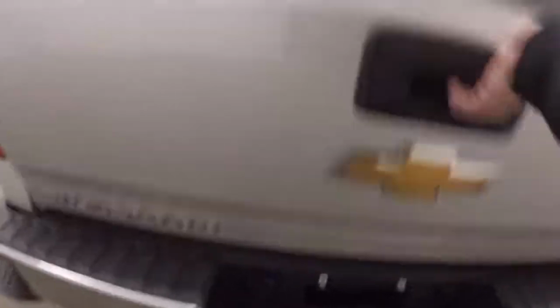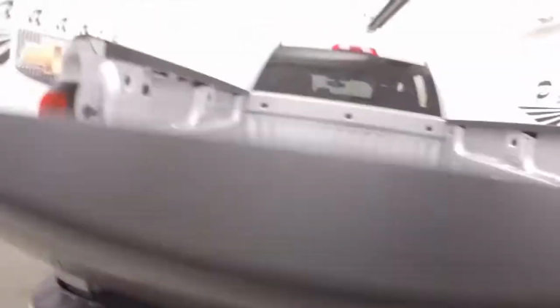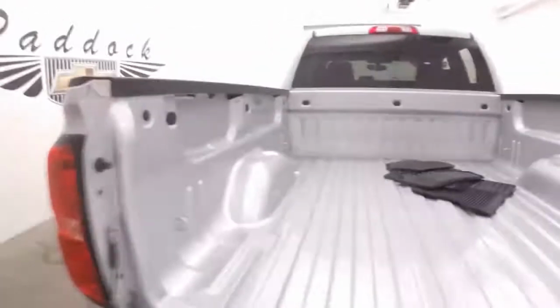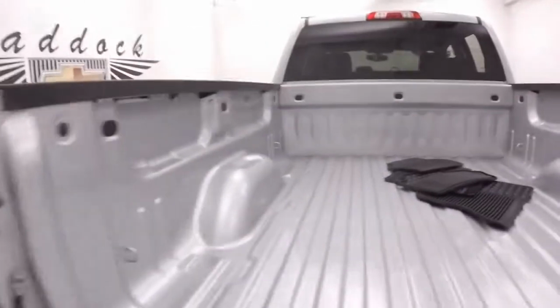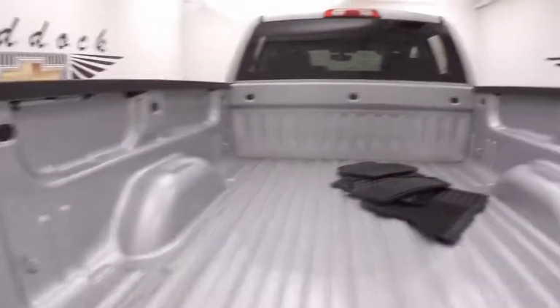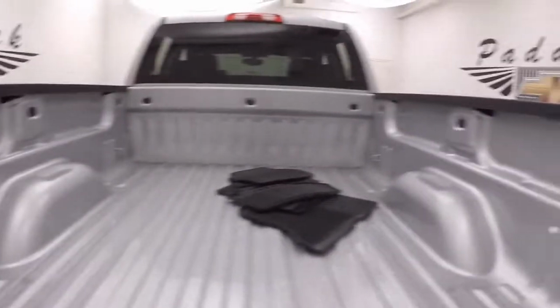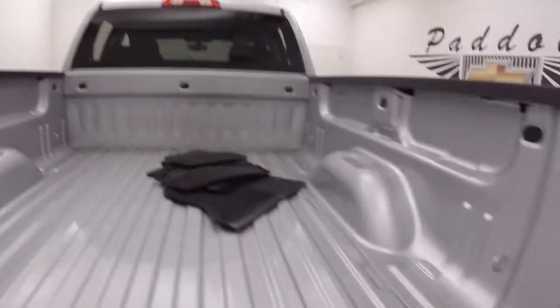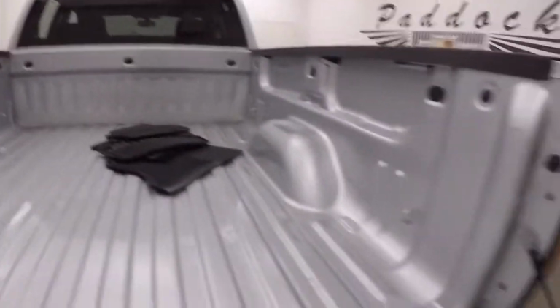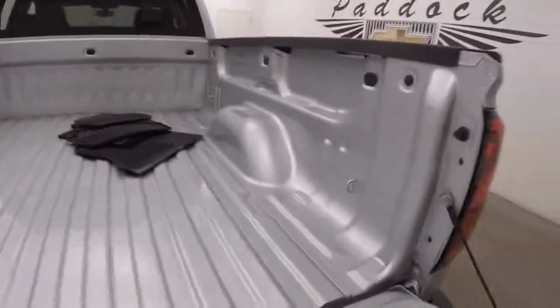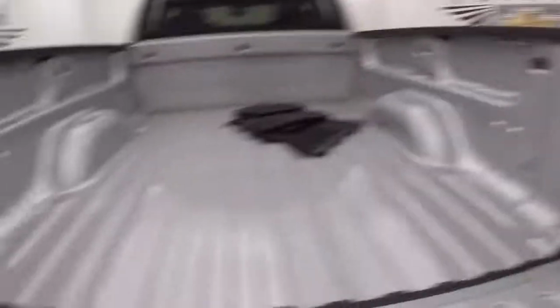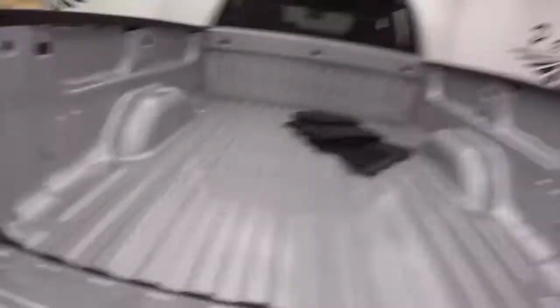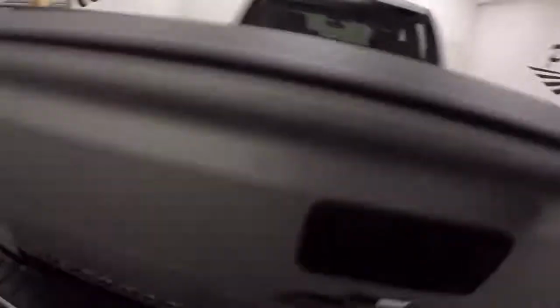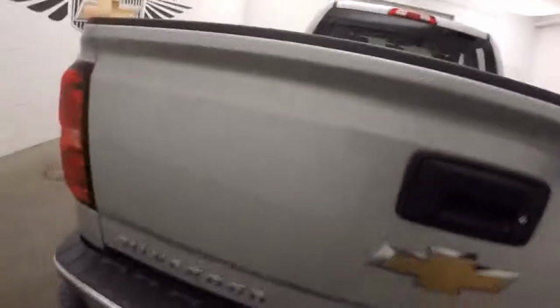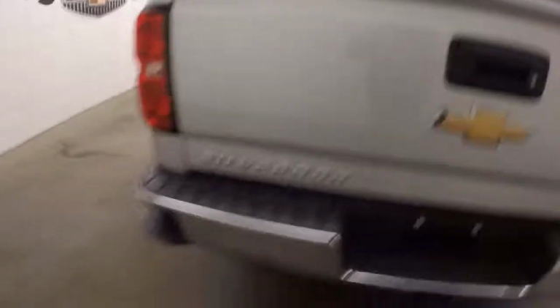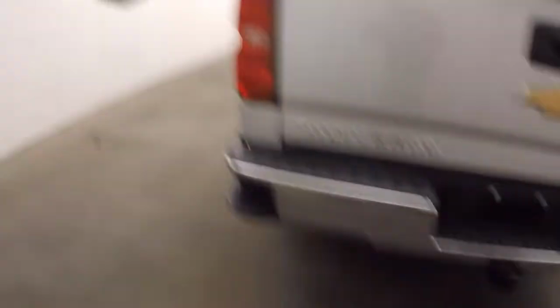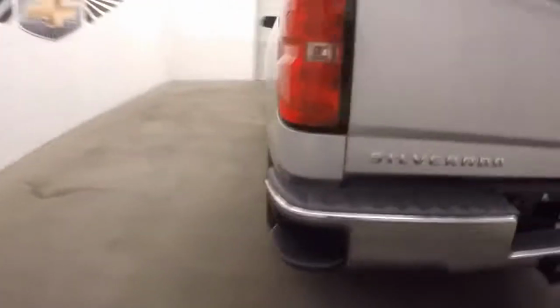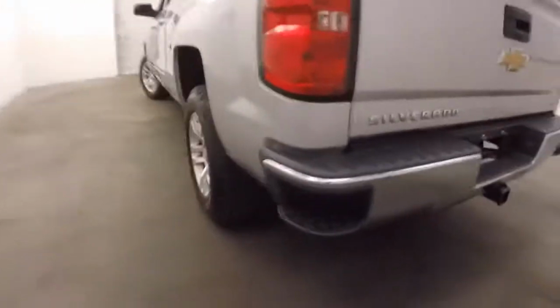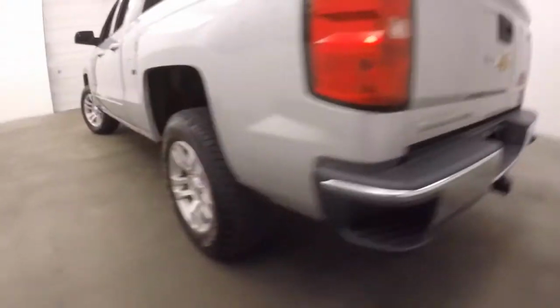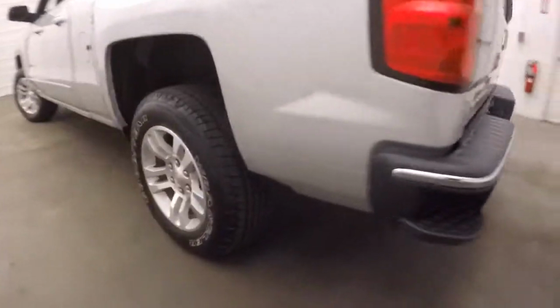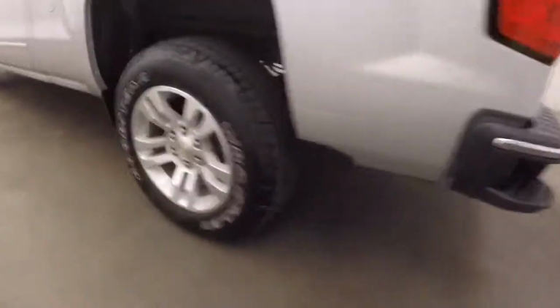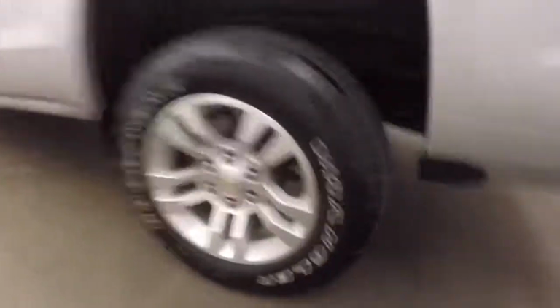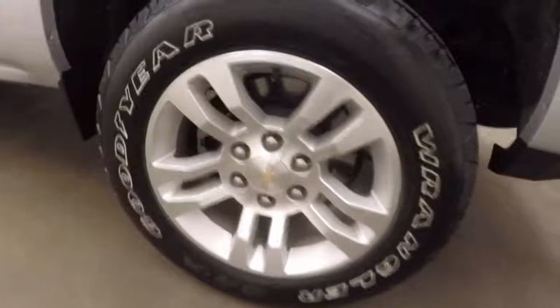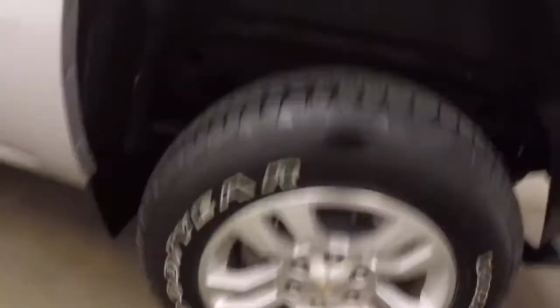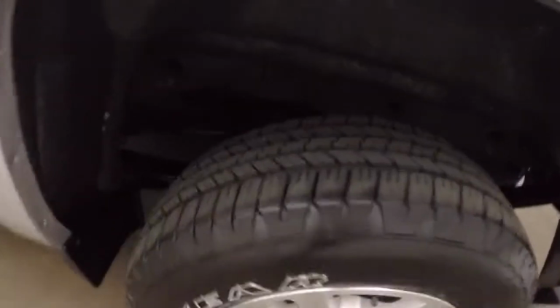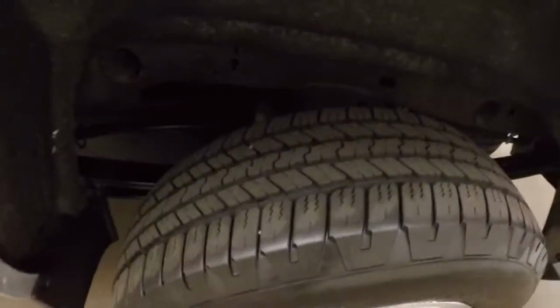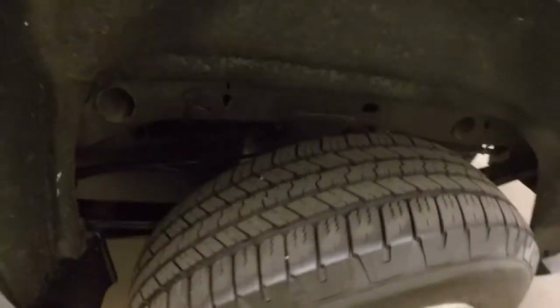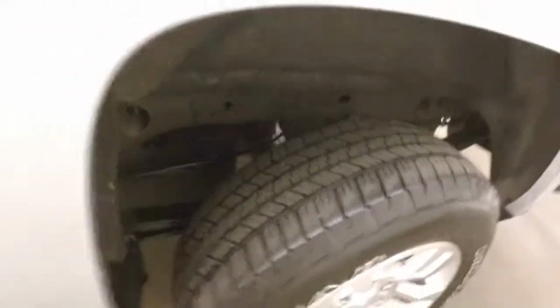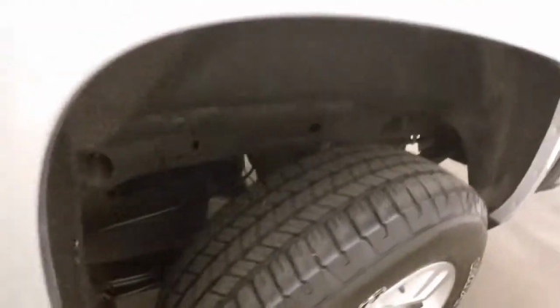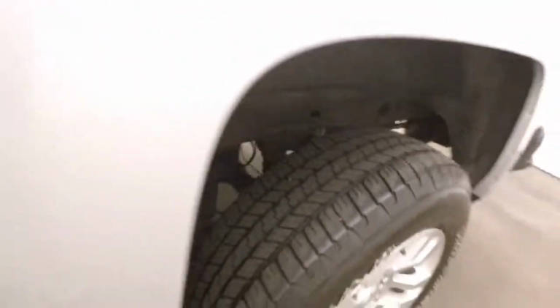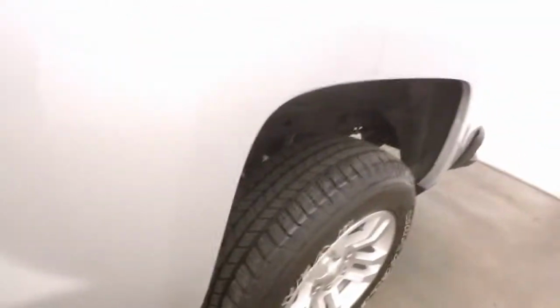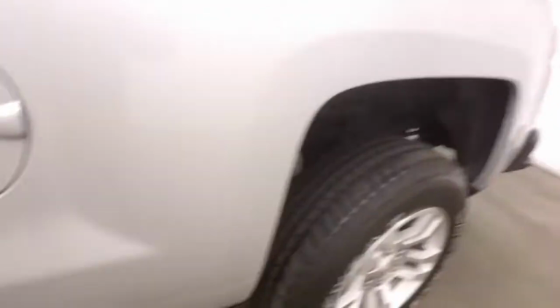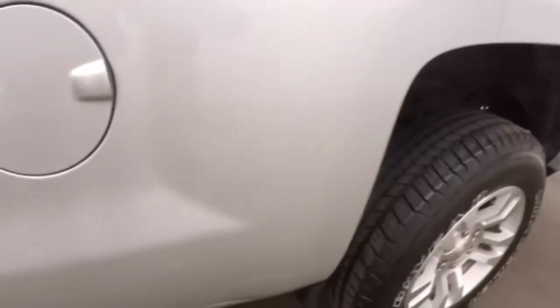Look at the bed — the bed is absolutely perfect. Up here are the alloy wheels and good tires. I'd say there's probably at least 75-80% tread left on them.